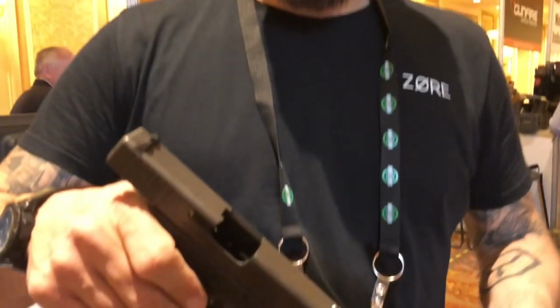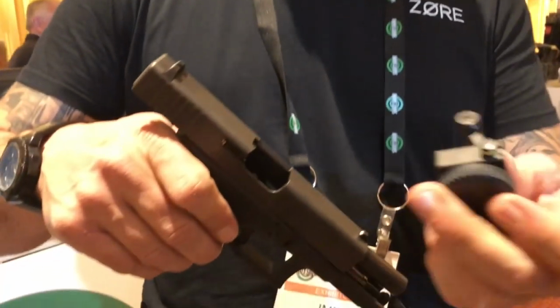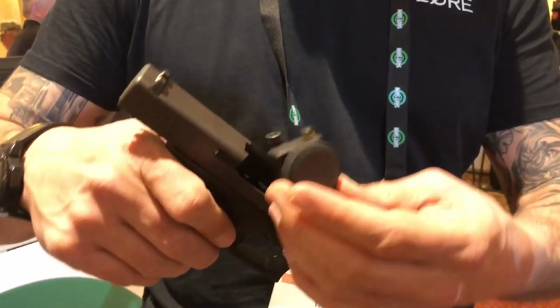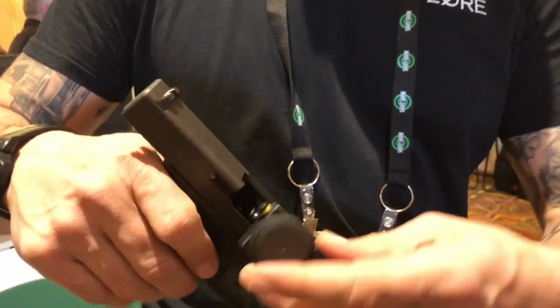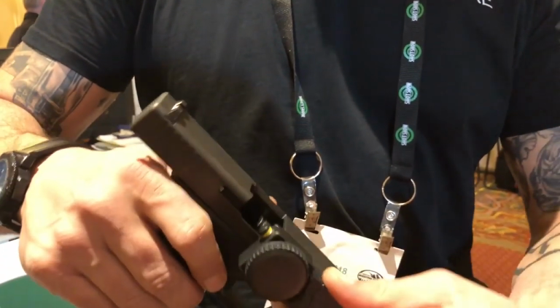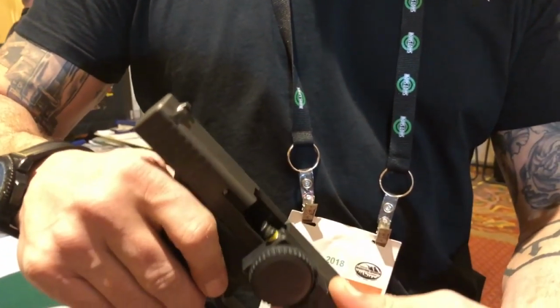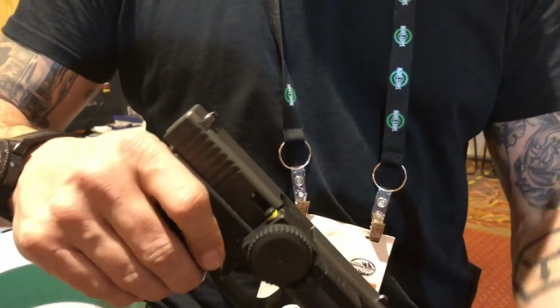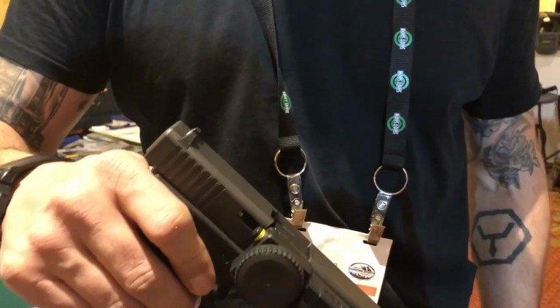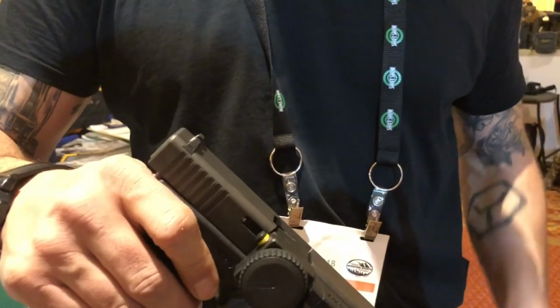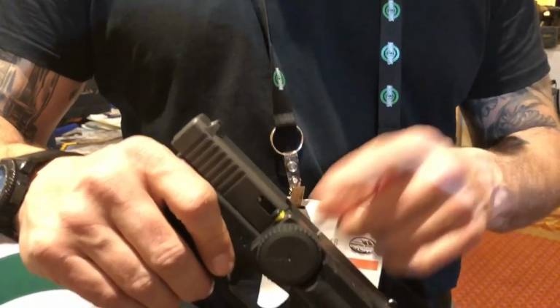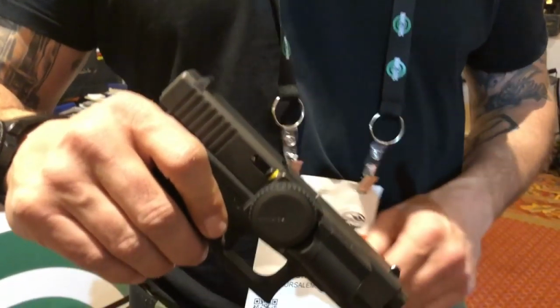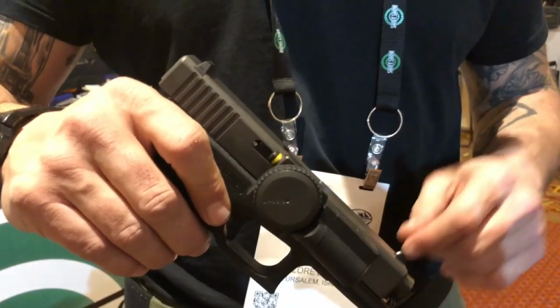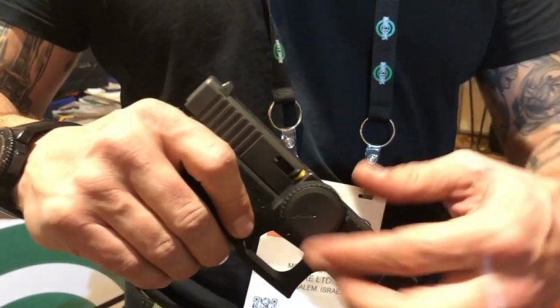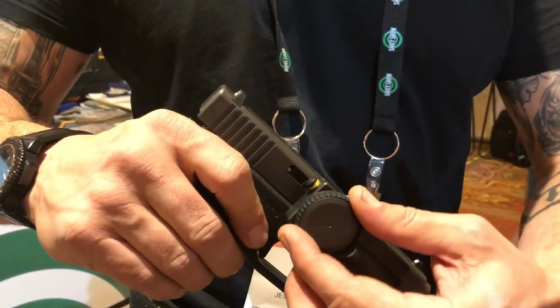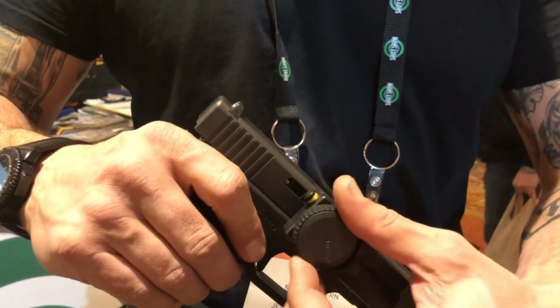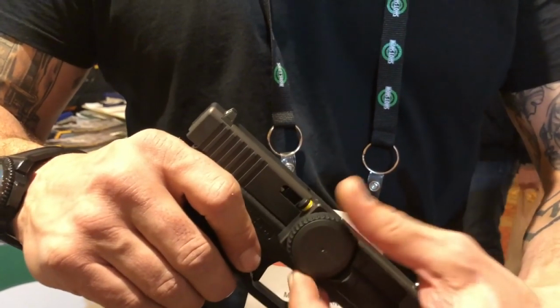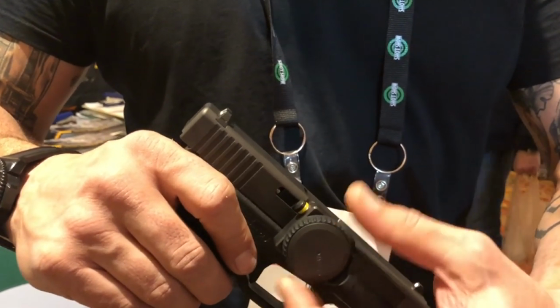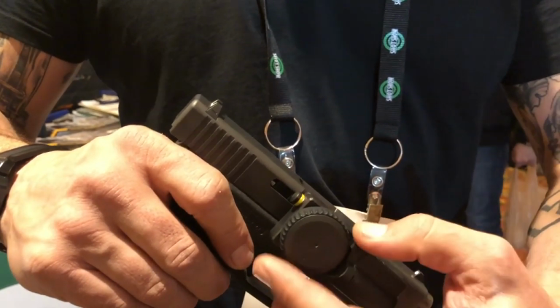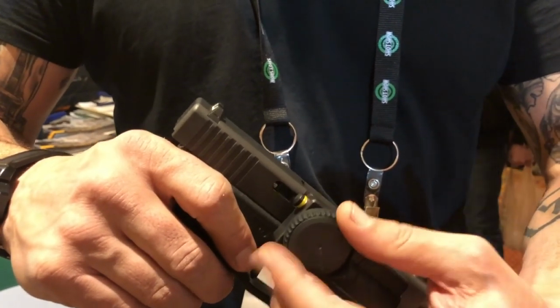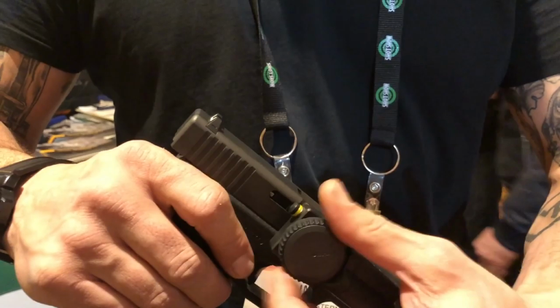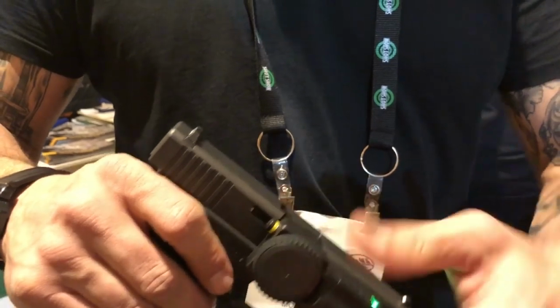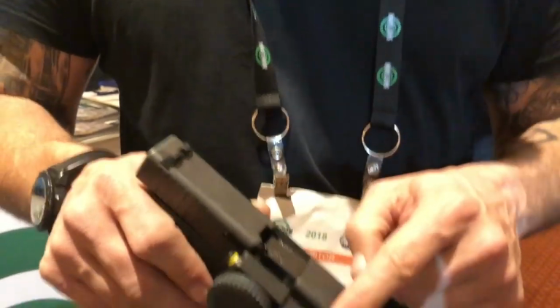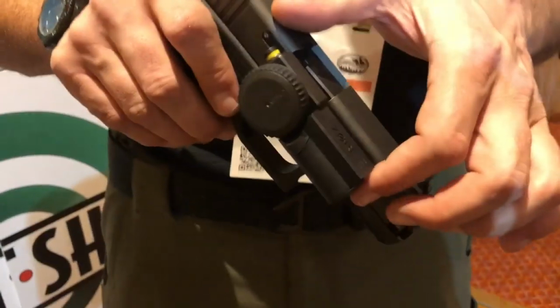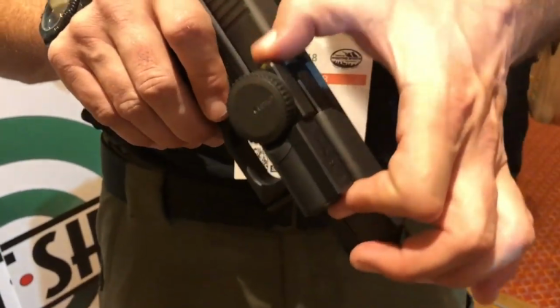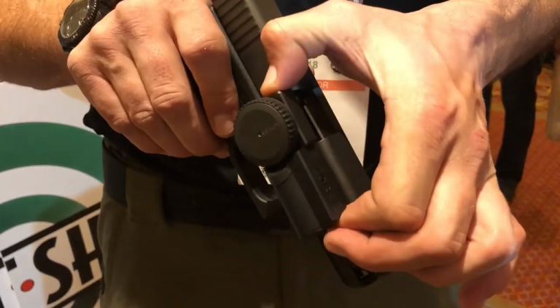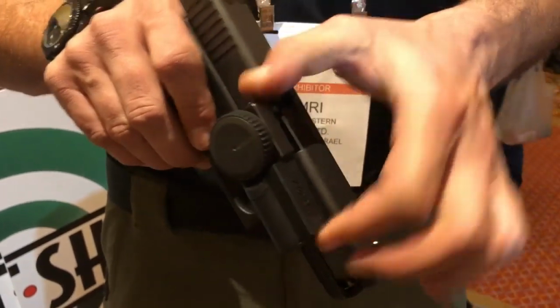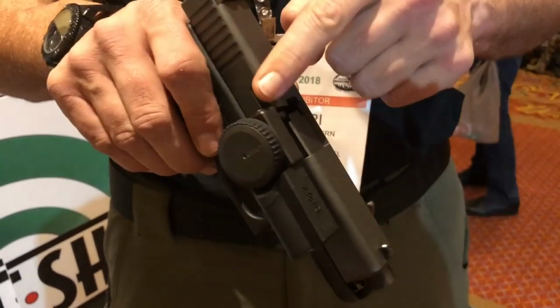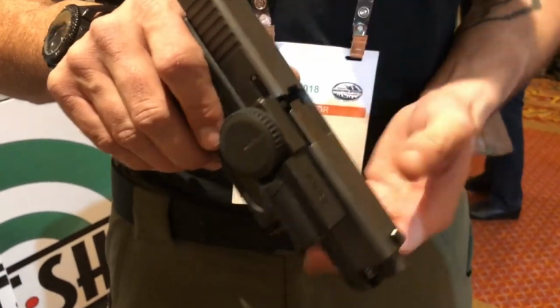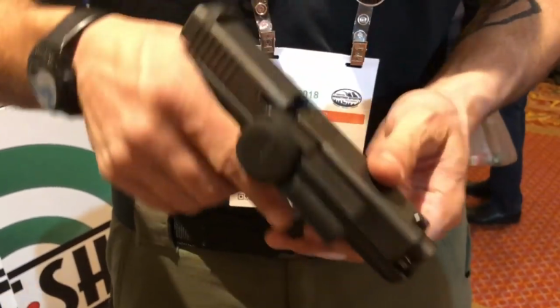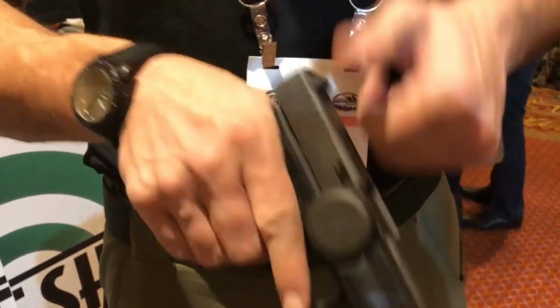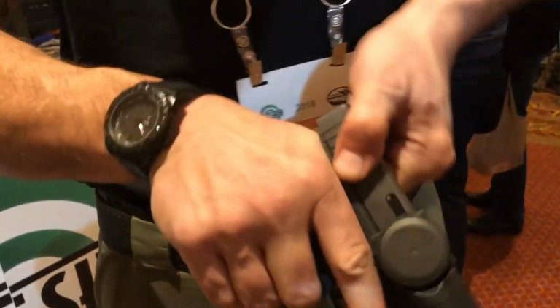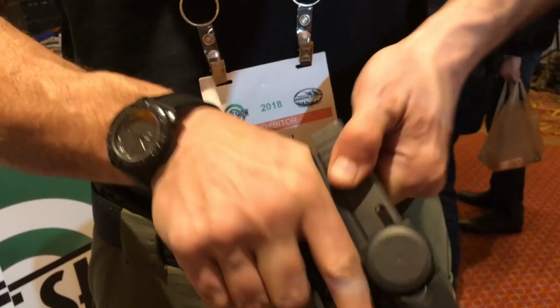So how it works is it fits in your chamber like this. Drop the slide. I have the code set to 3, 2, 4. Green light. I'm going to lock it. And now you can't rack the slide.